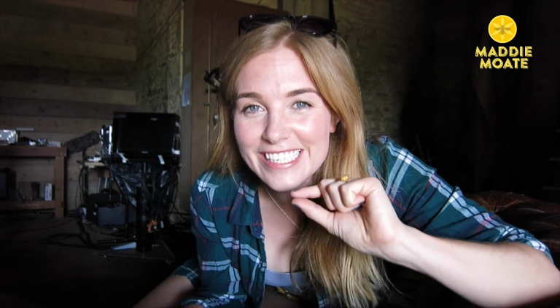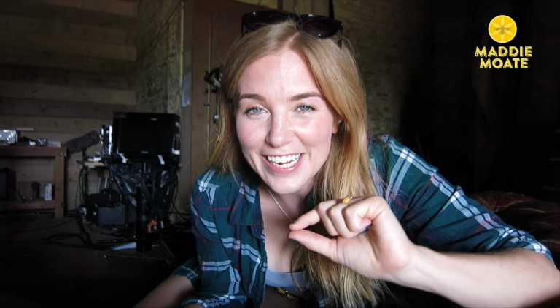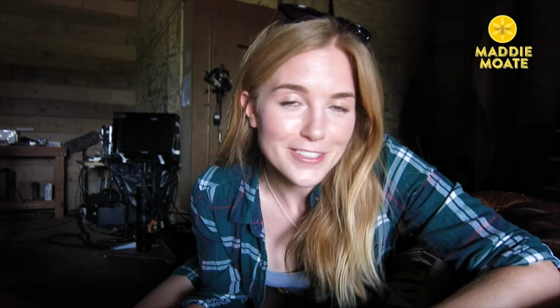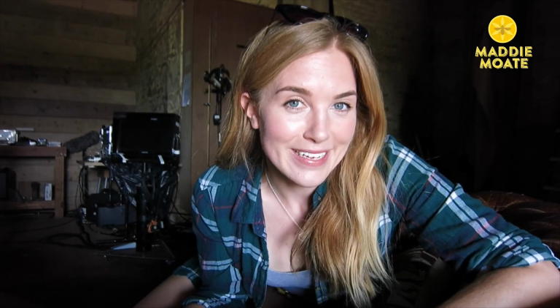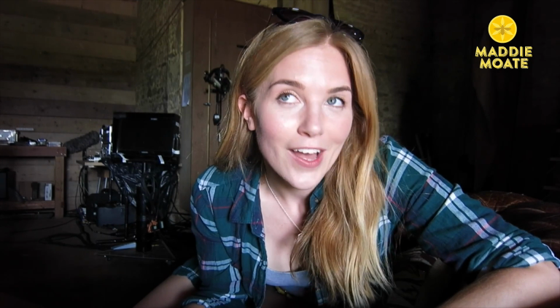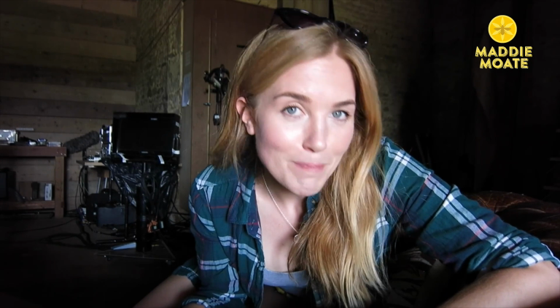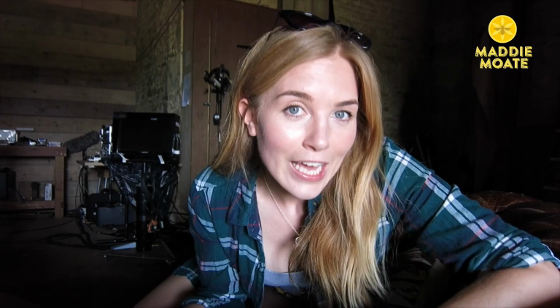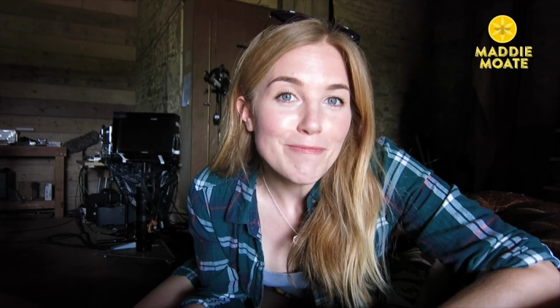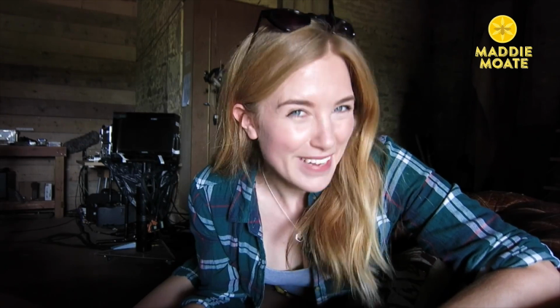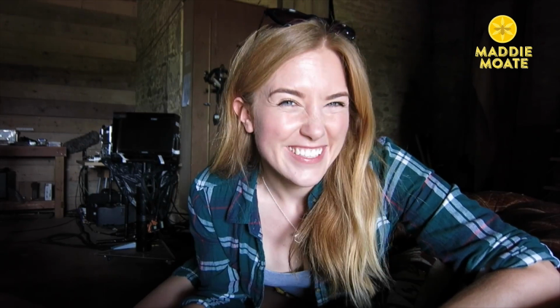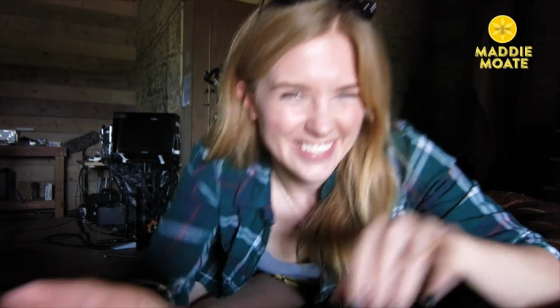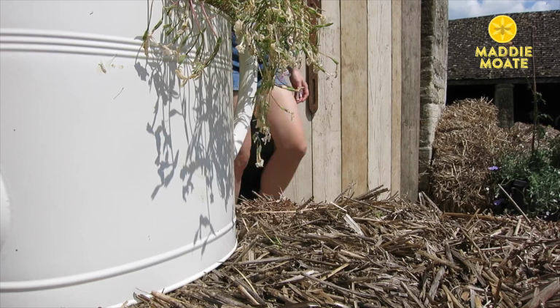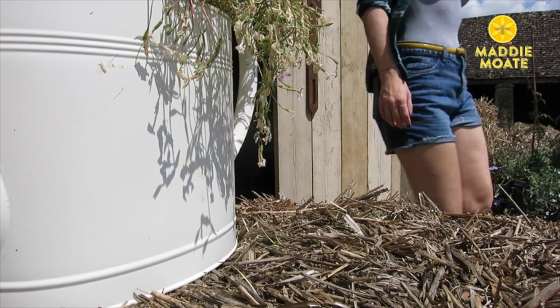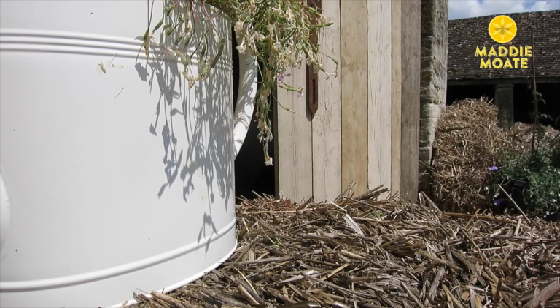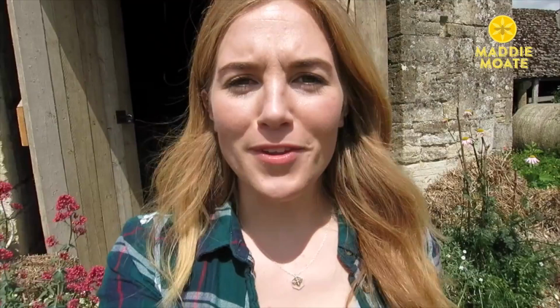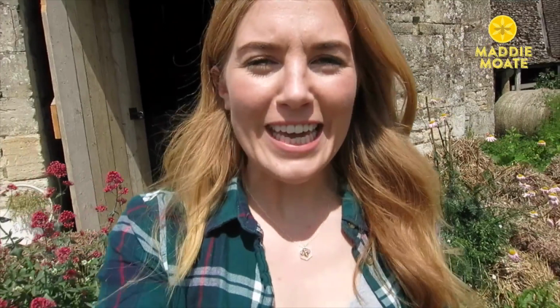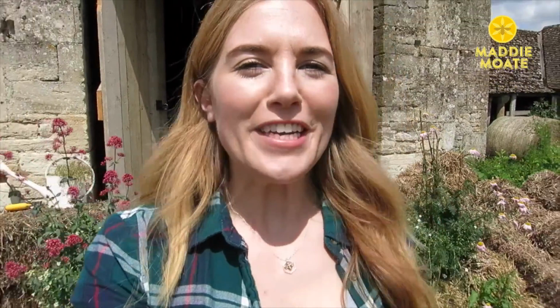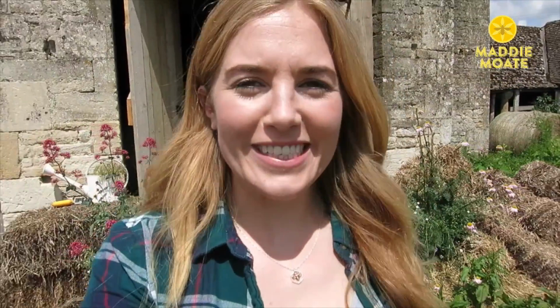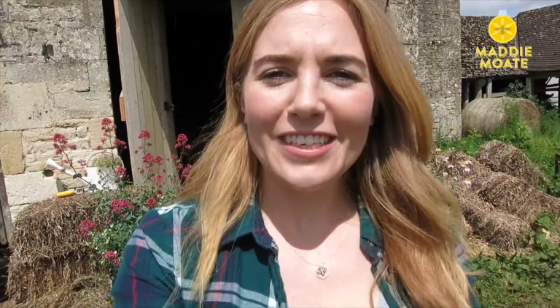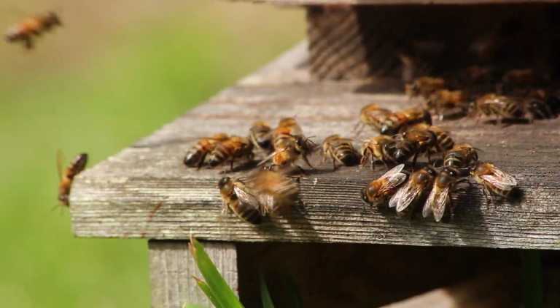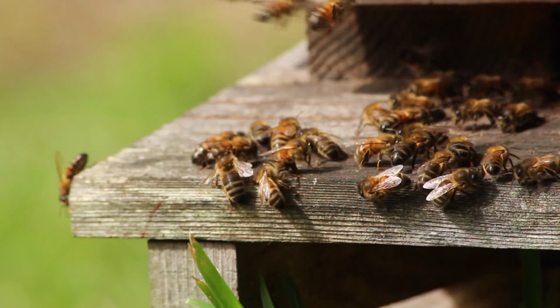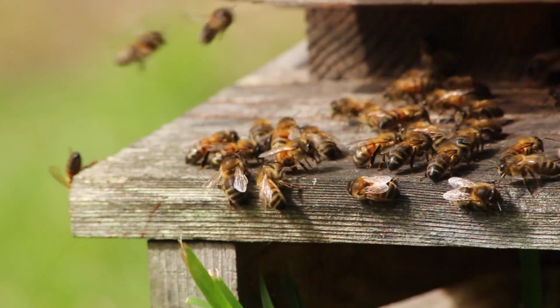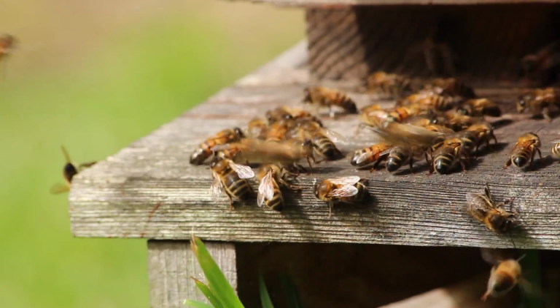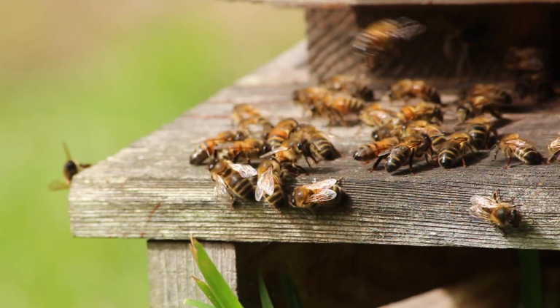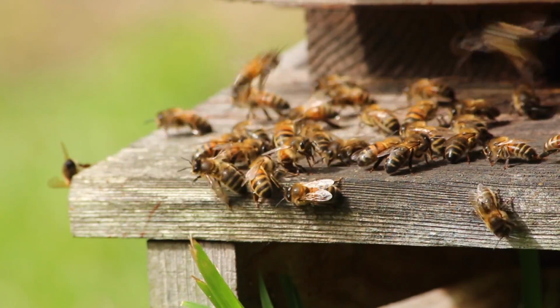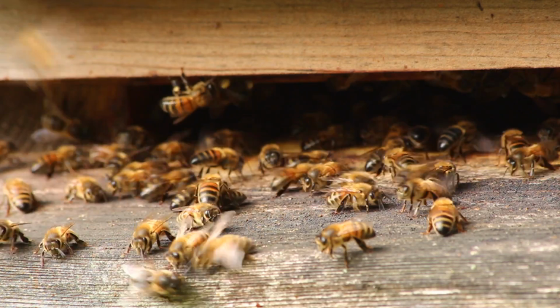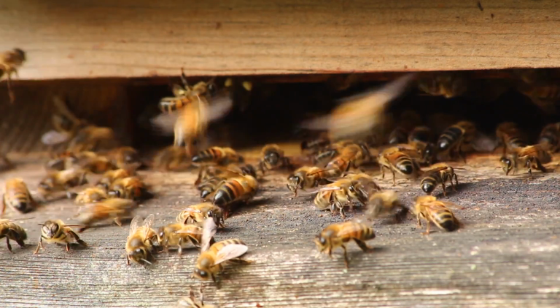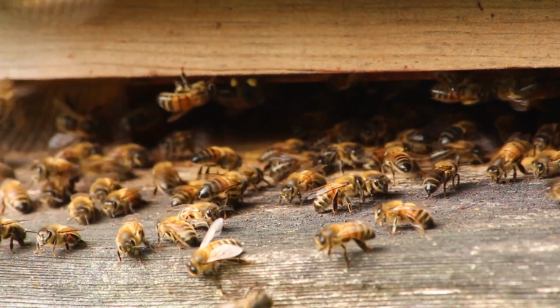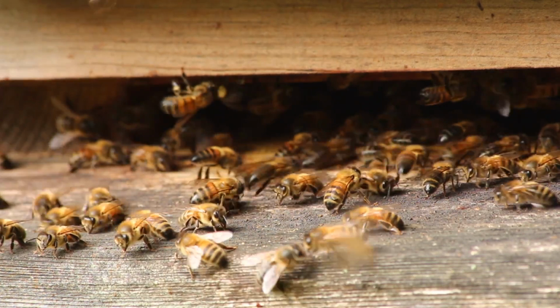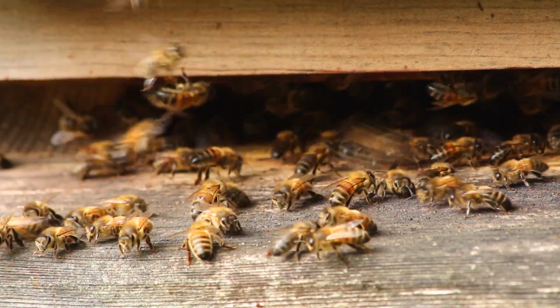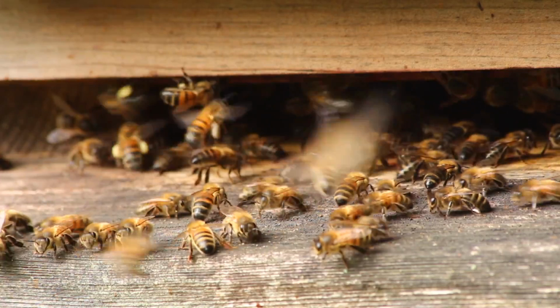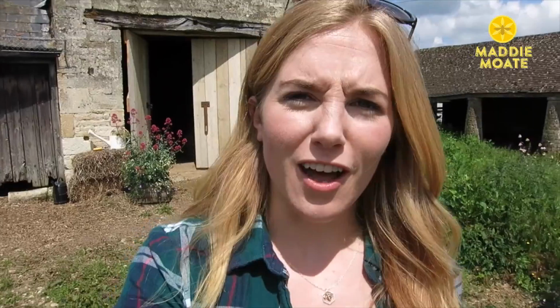Talking of which, today we're going to be making a bee B&B. You might know that my mum and I keep honeybees, and as a species they live in huge colonies in hives that they either make themselves or that are managed by beekeepers like us.